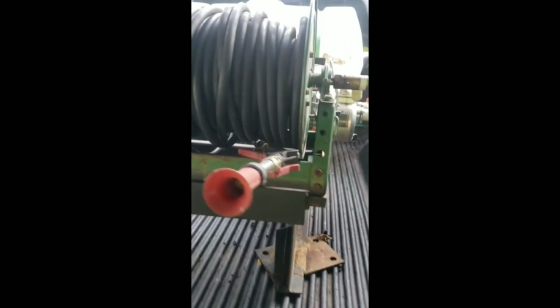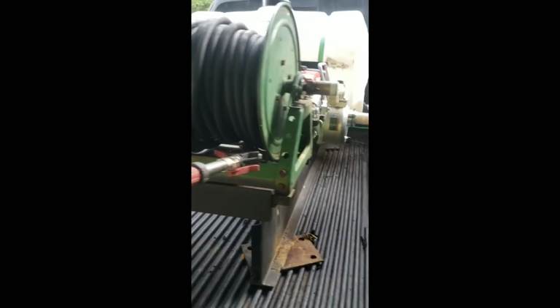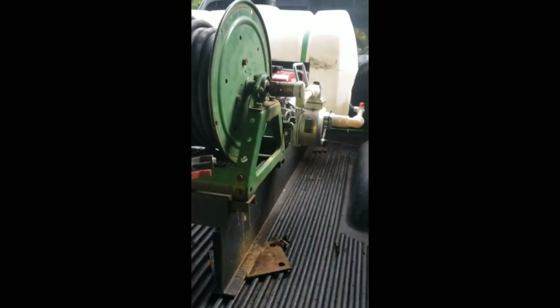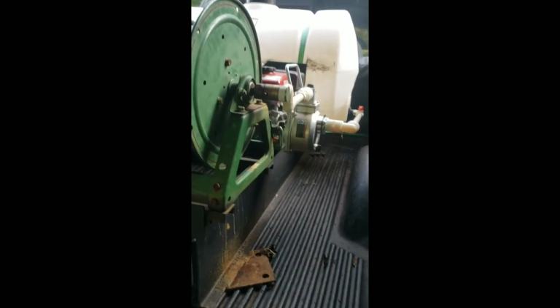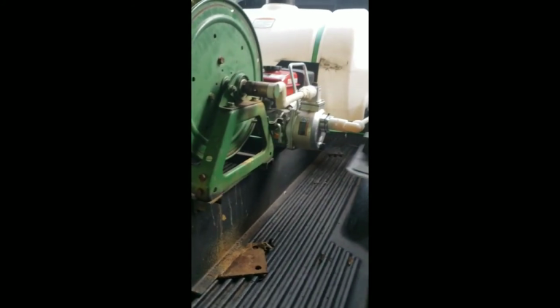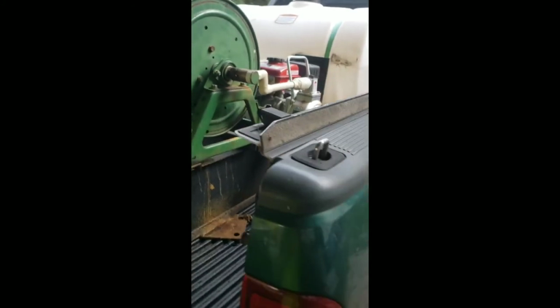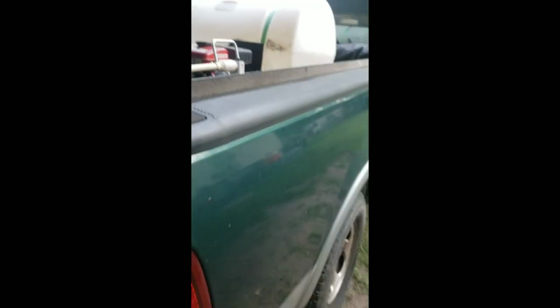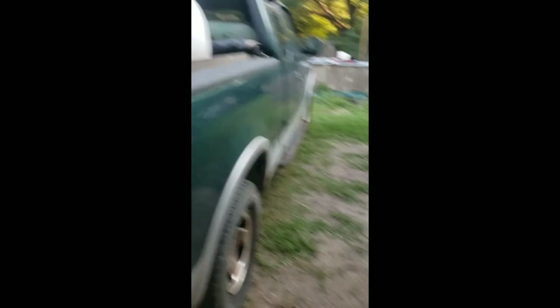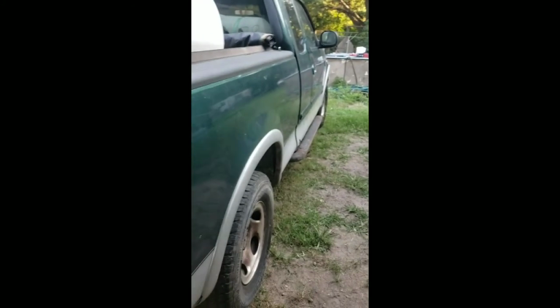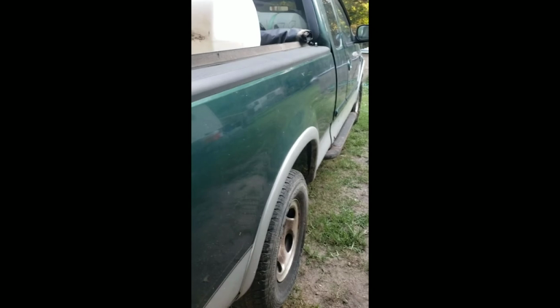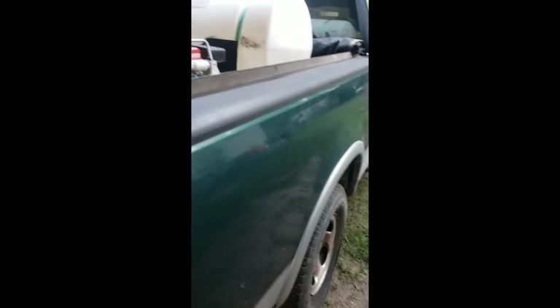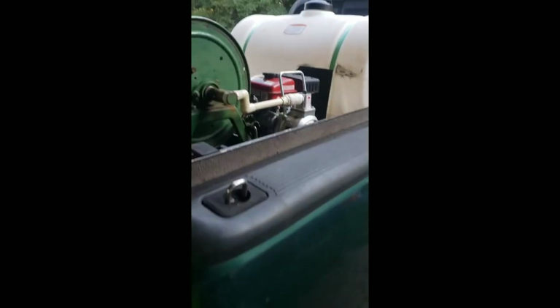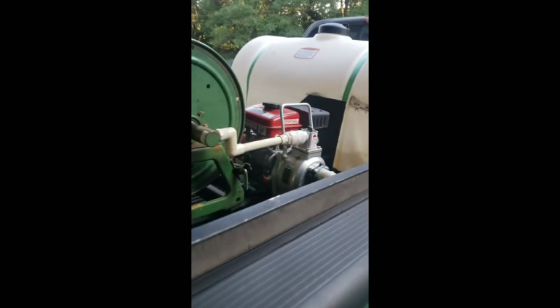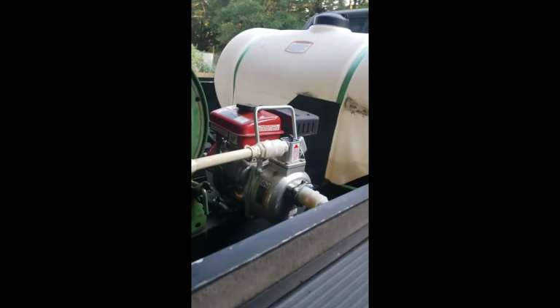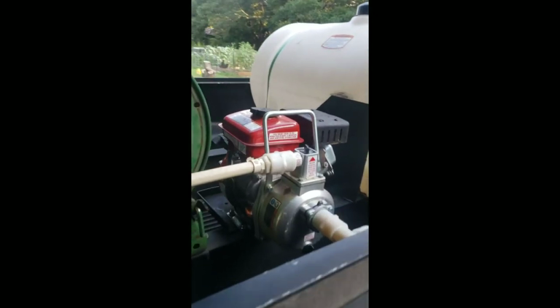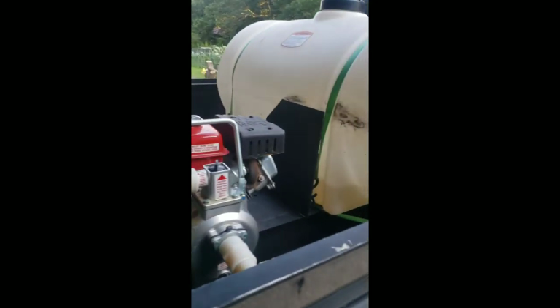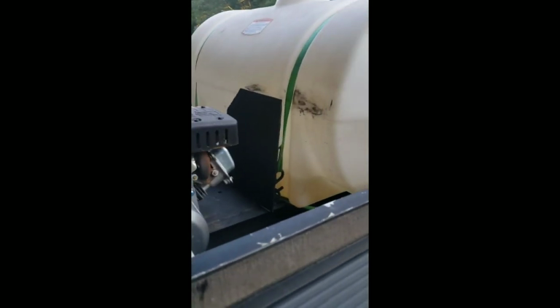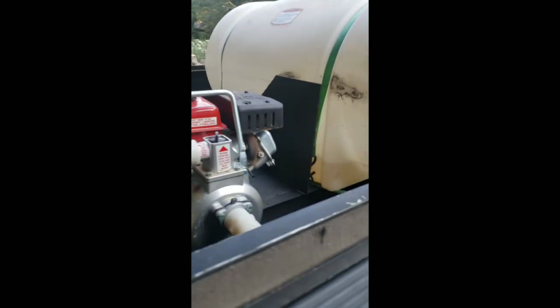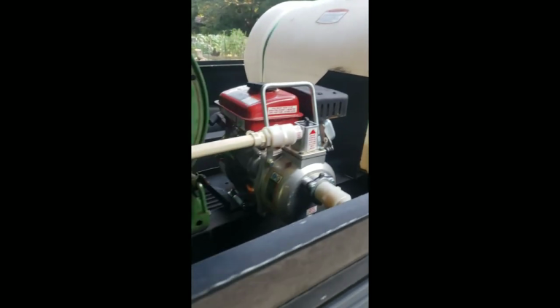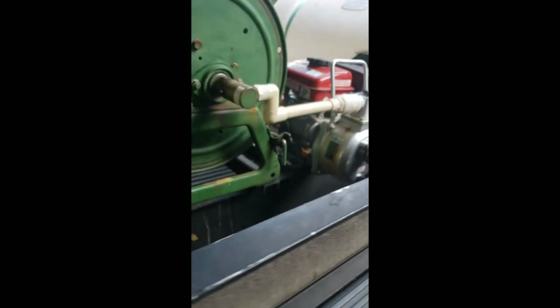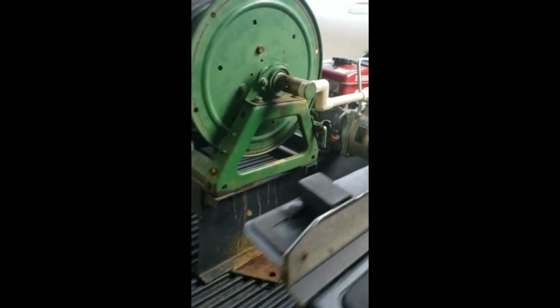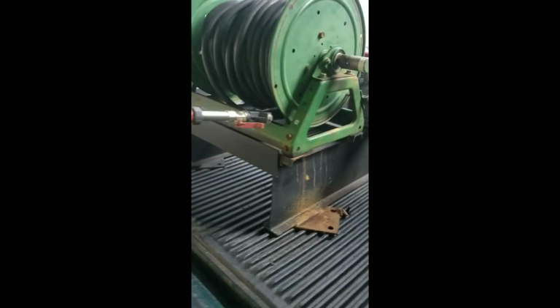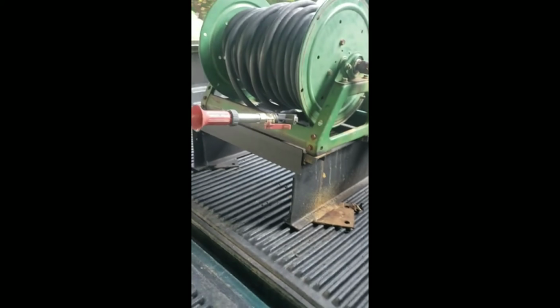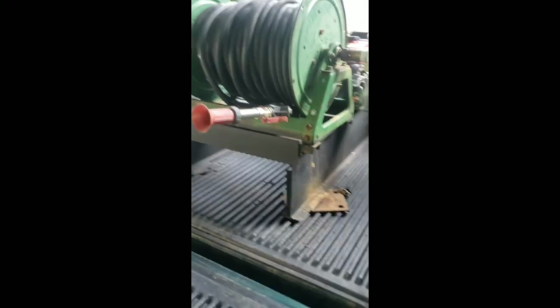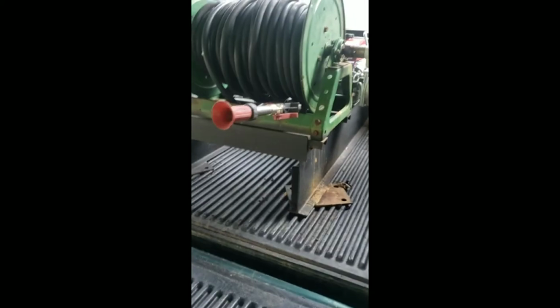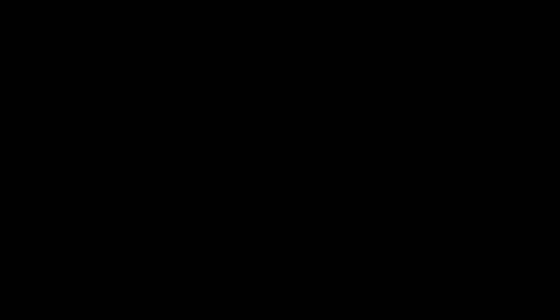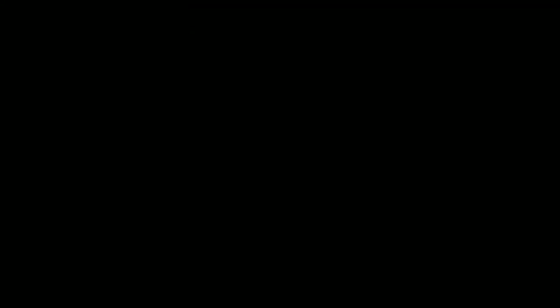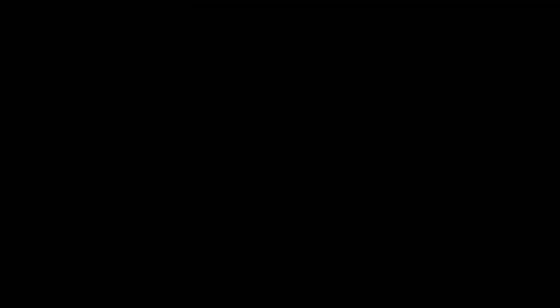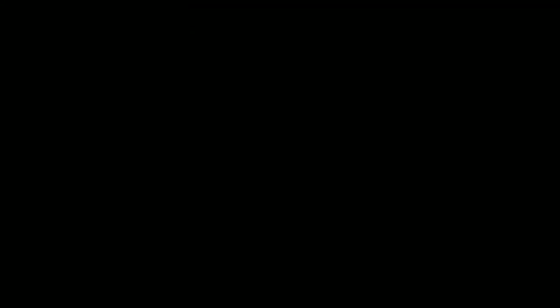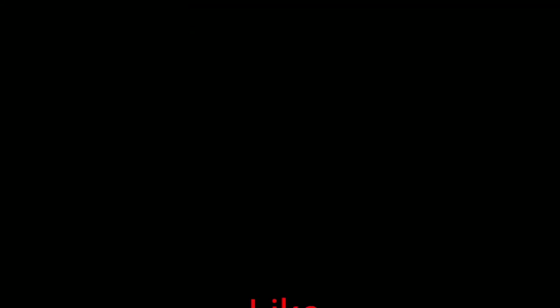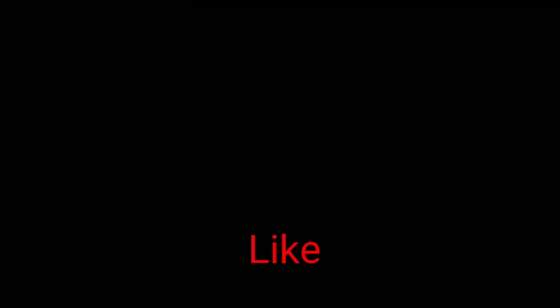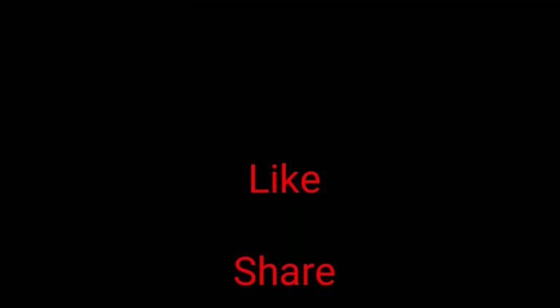Yeah, I hope you enjoyed this video — it's a cheap way of actually making your own spray setup. This is my old Ford, my spray truck. I hope it helps you out. Peace.